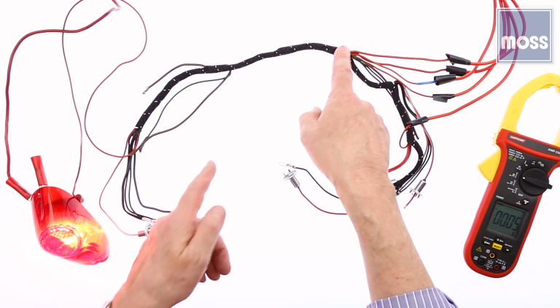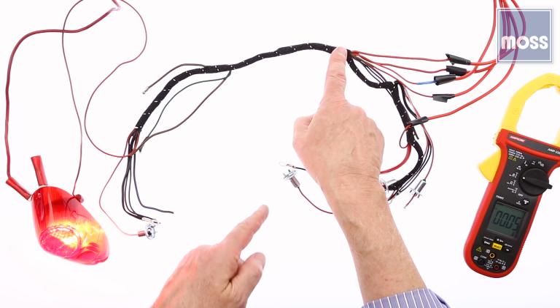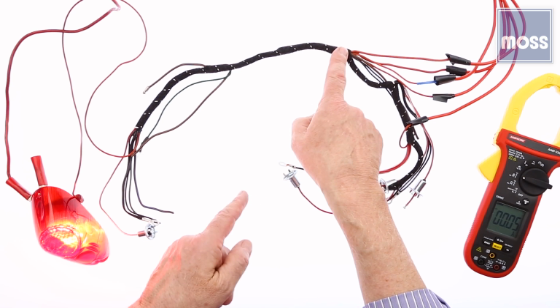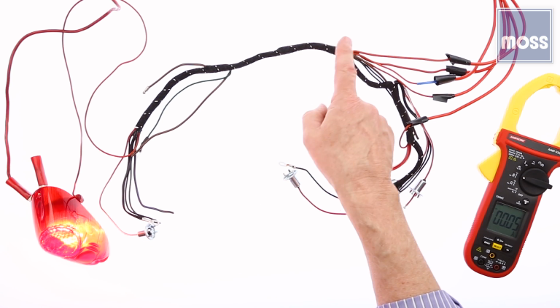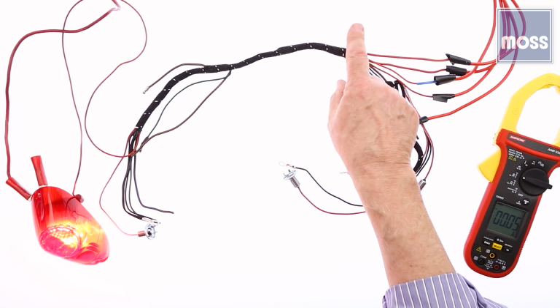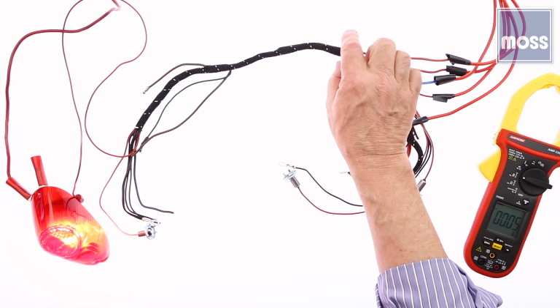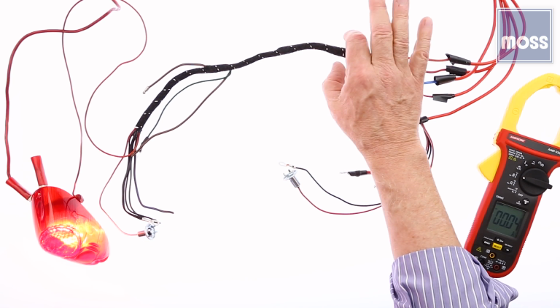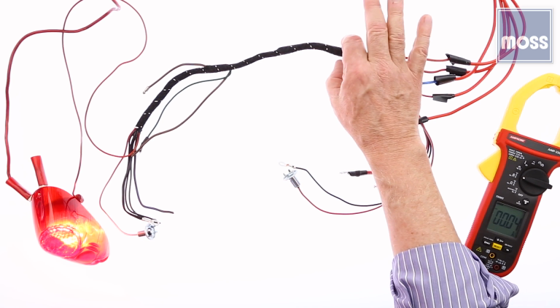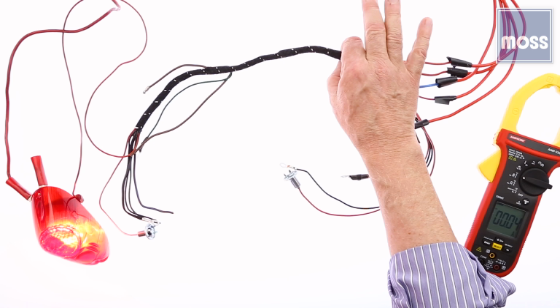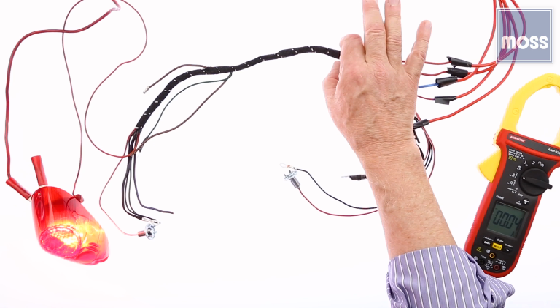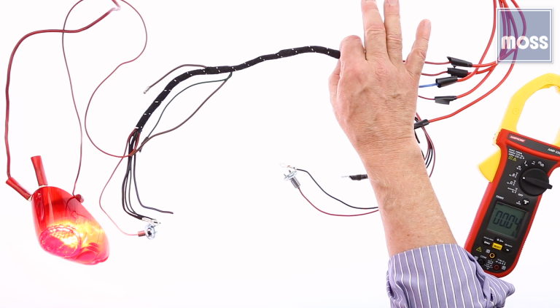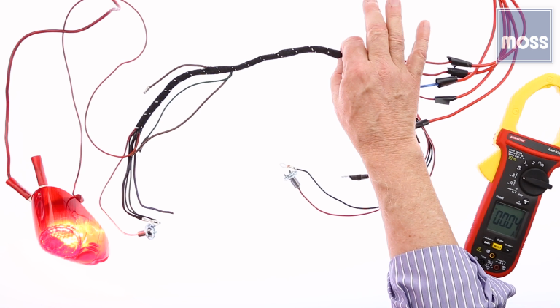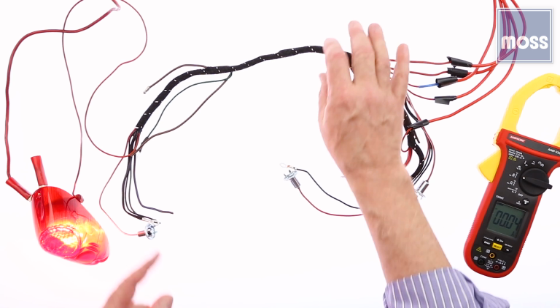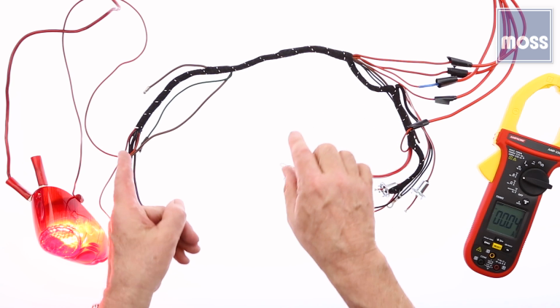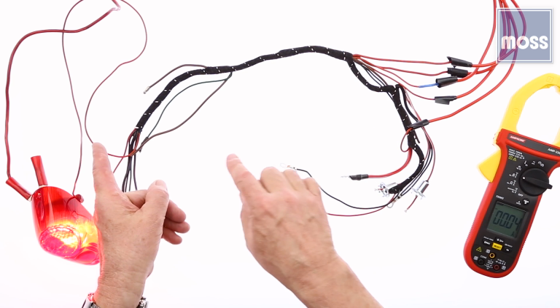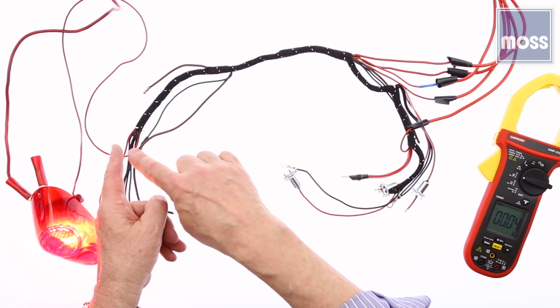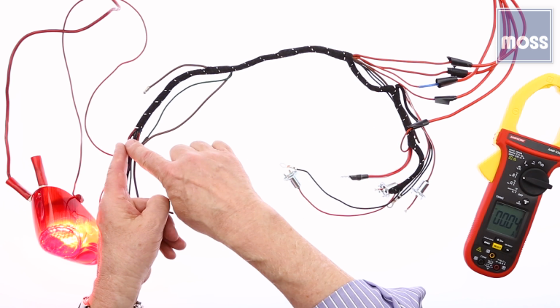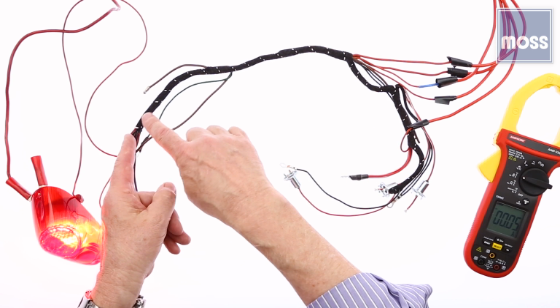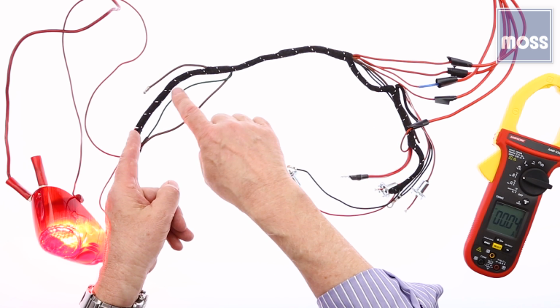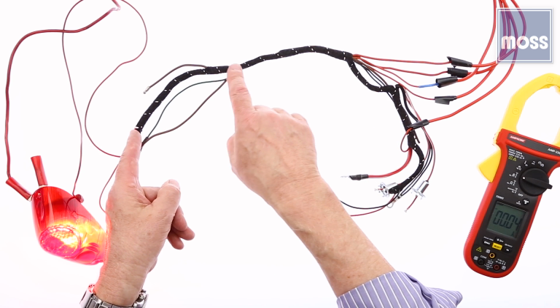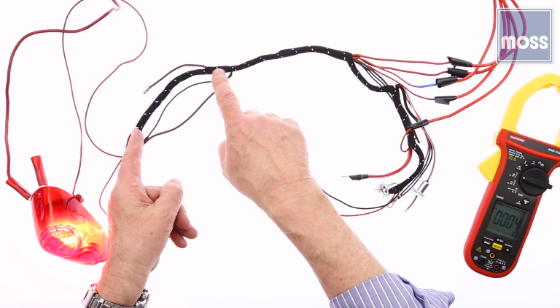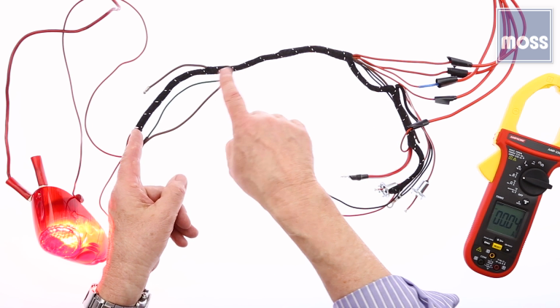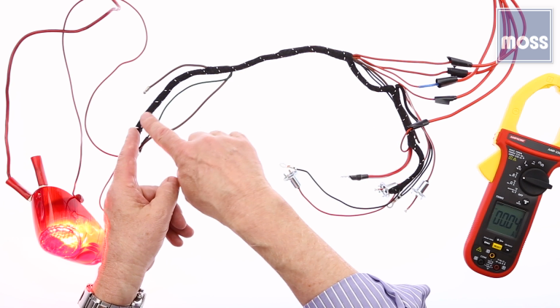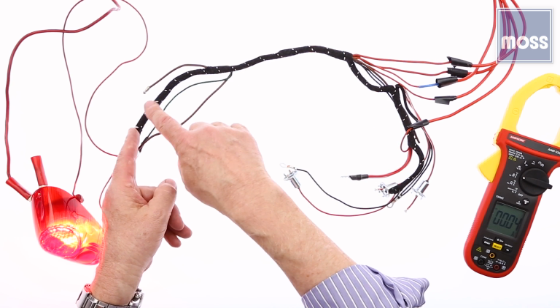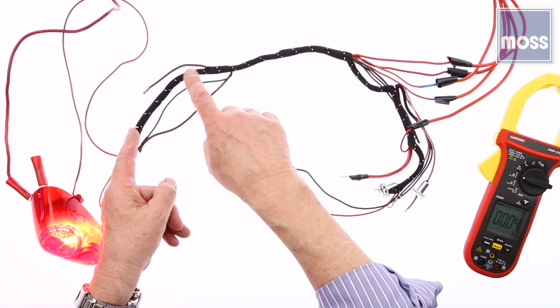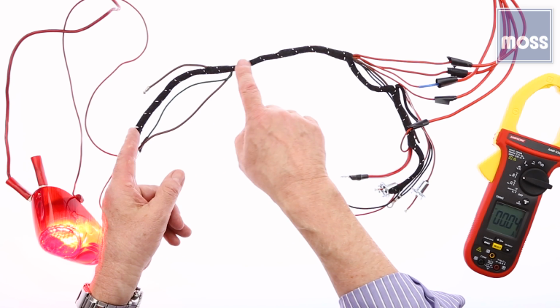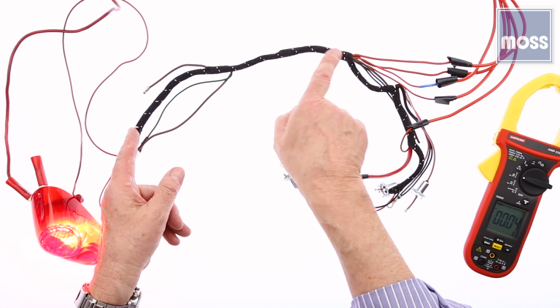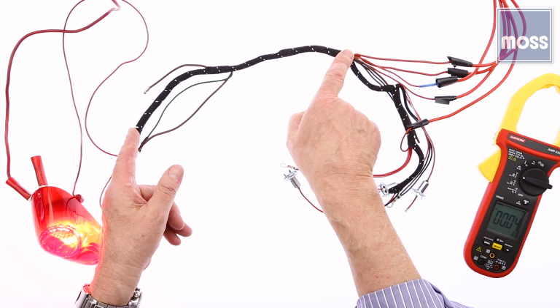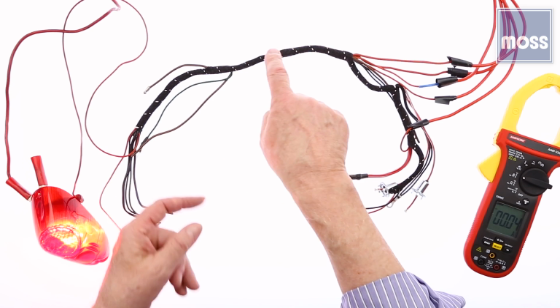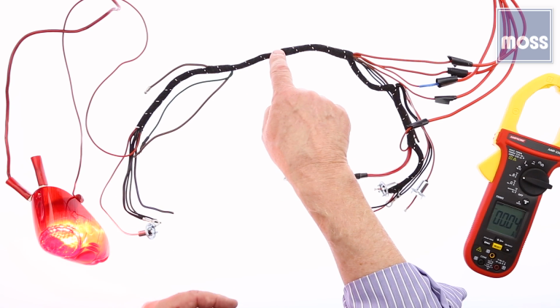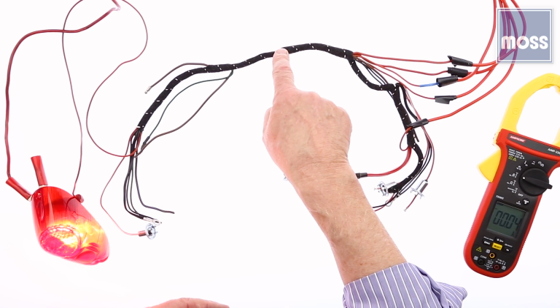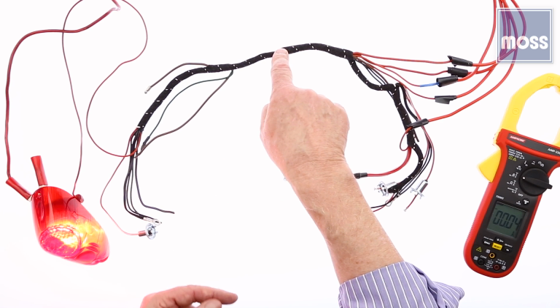I go to the other end of the harness, and if I do and there's no current there — remember, the current is going to flow all the way to the ground, to the short — so it goes in the harness and doesn't come out. The short's inside.